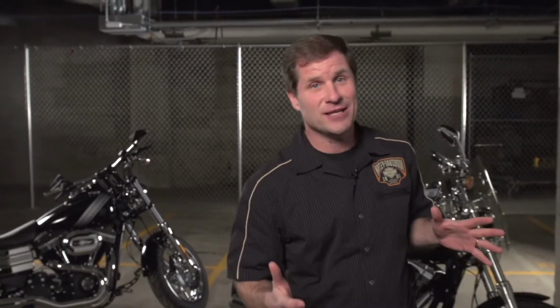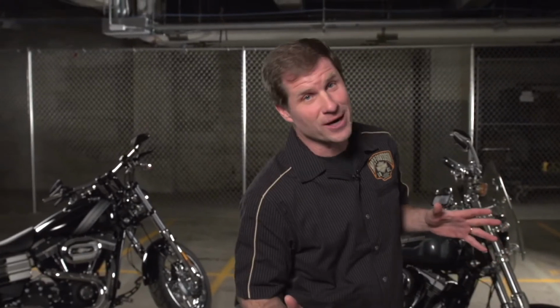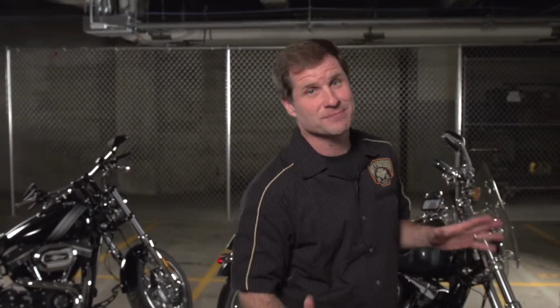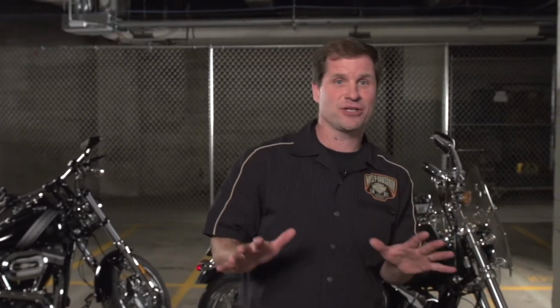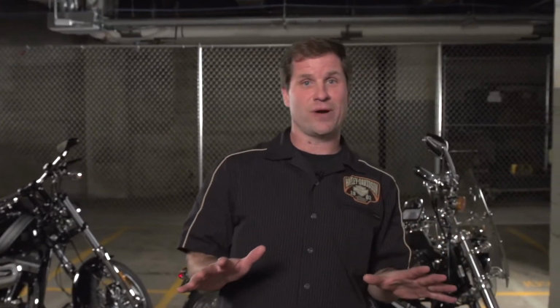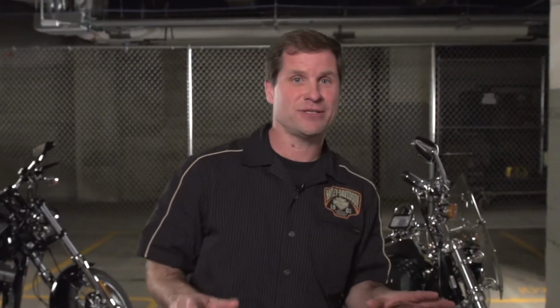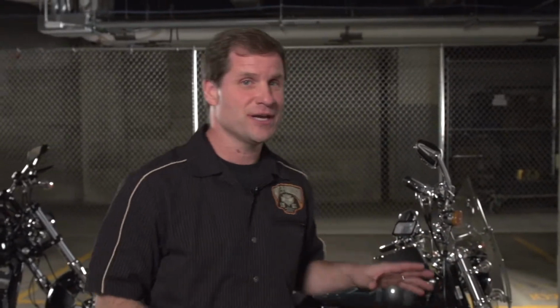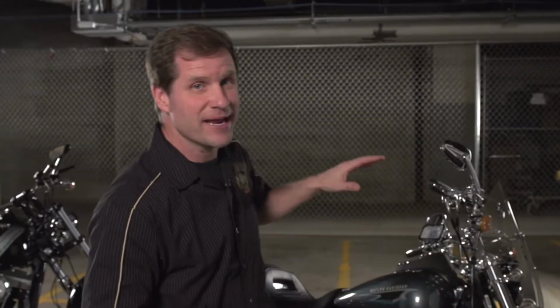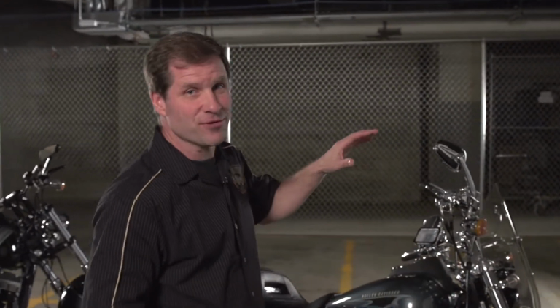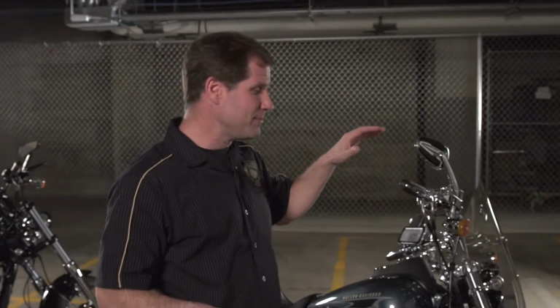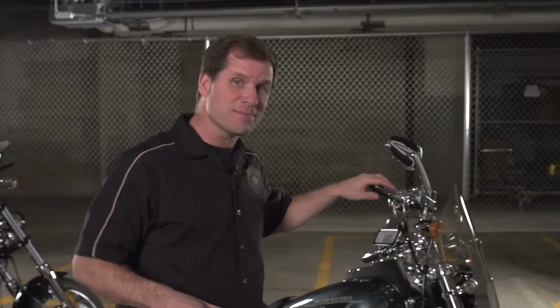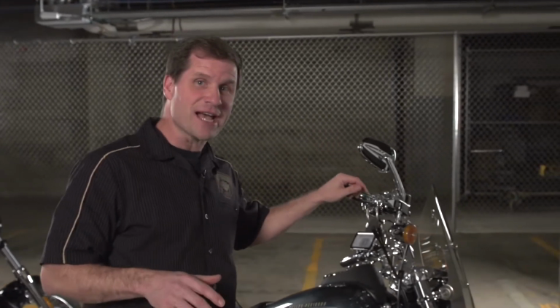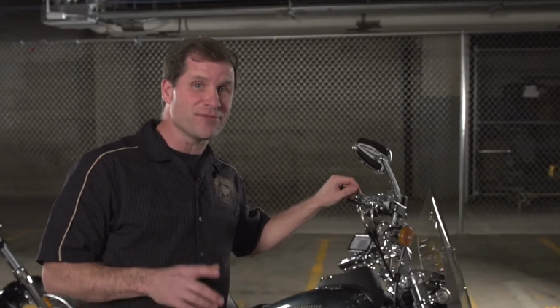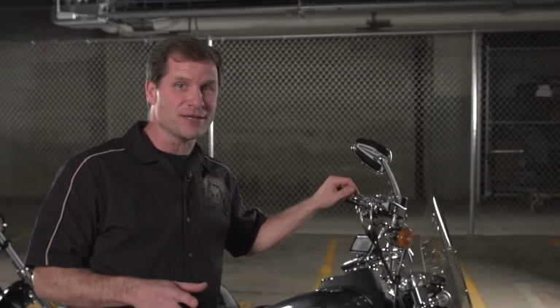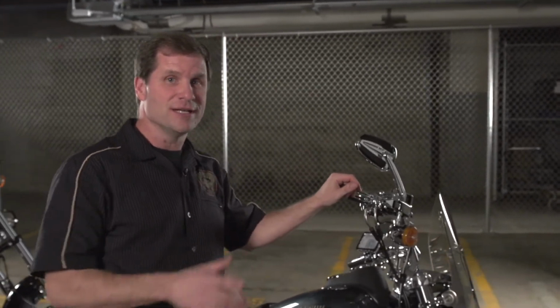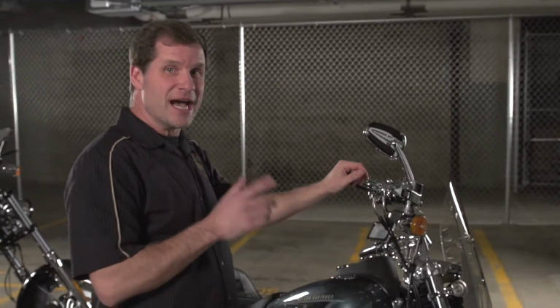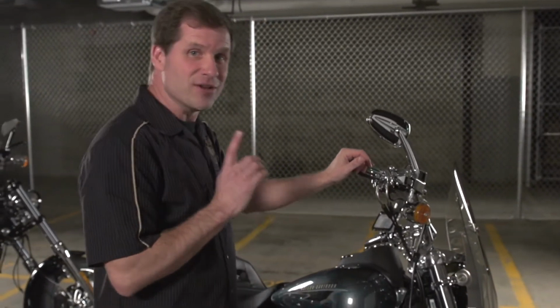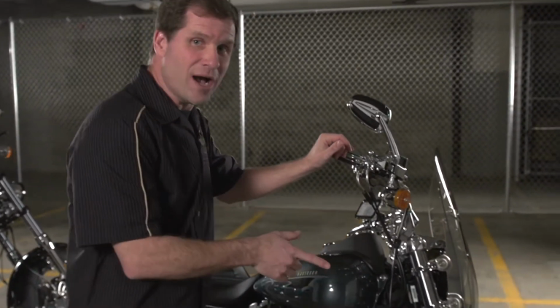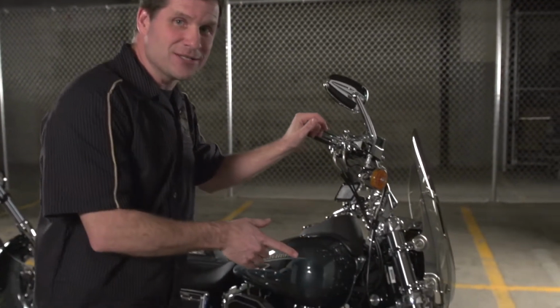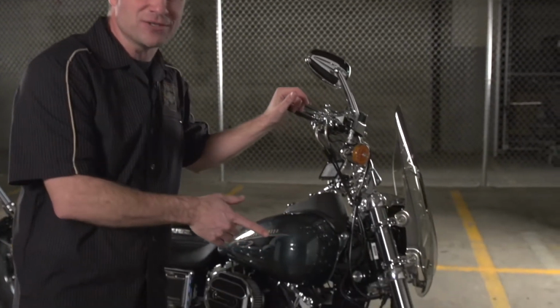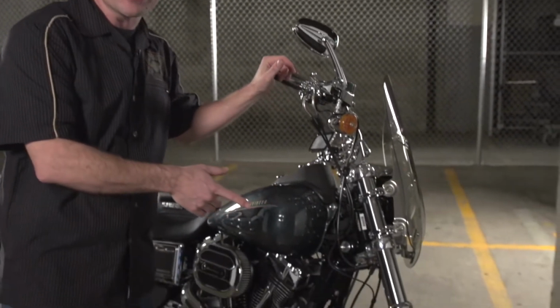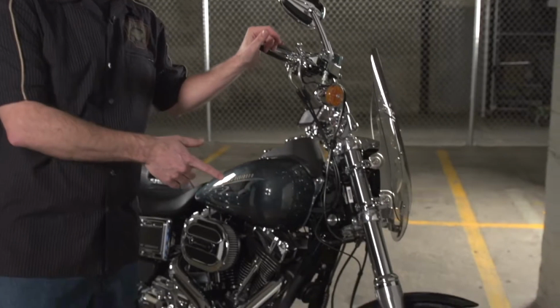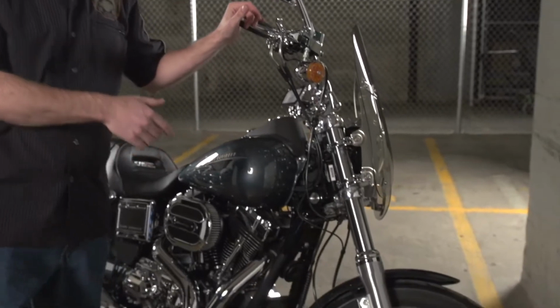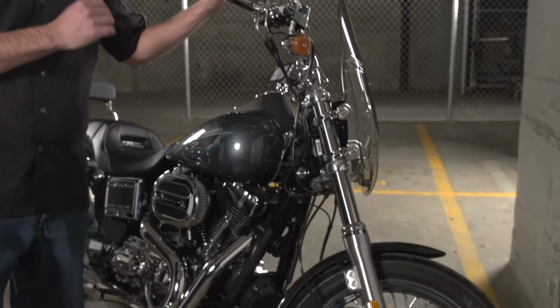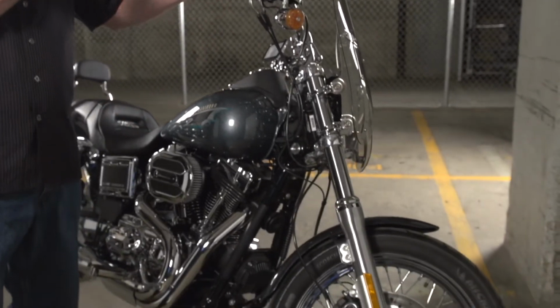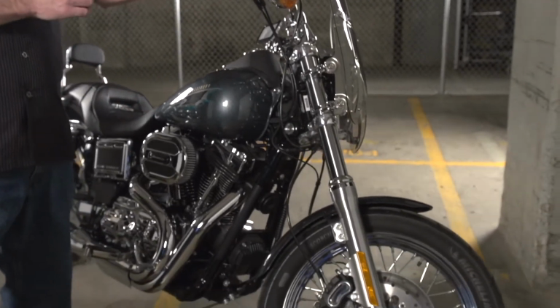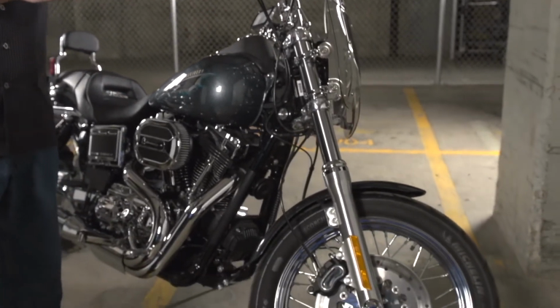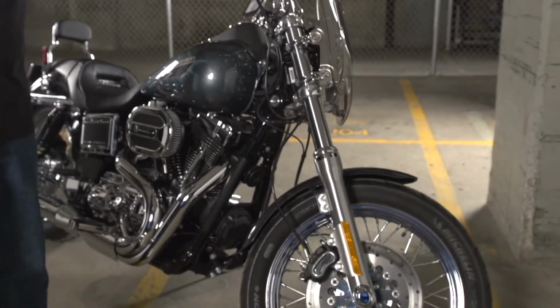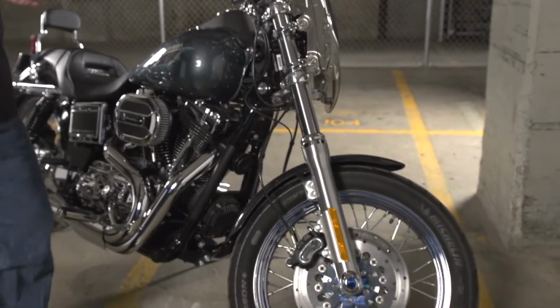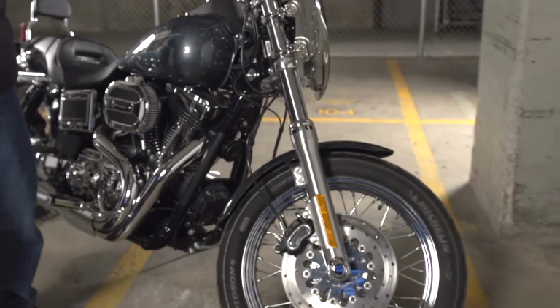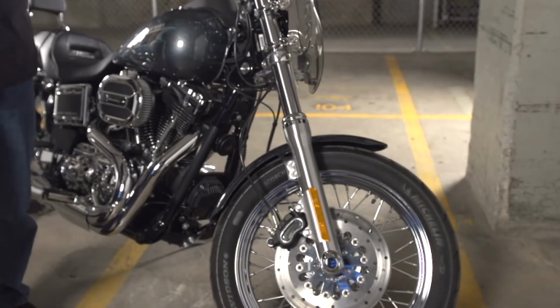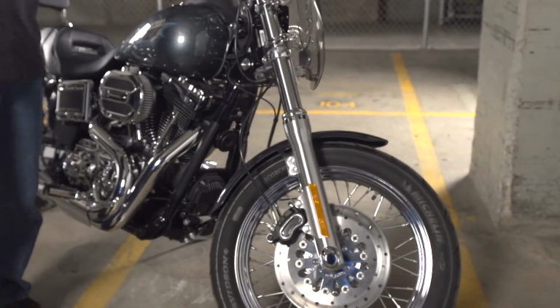Dealers and riders, especially those who ride with passengers, have been asking for a premium suspension option for their Dynas. Now we have a new high-end suspension system available that provides increased comfort and control on the roughest of roads.